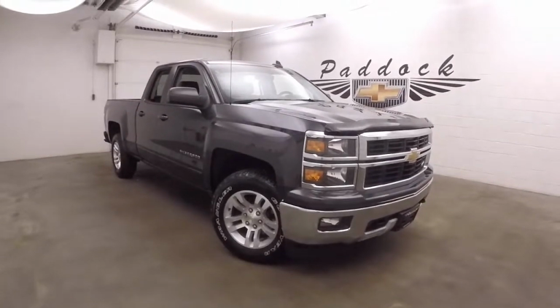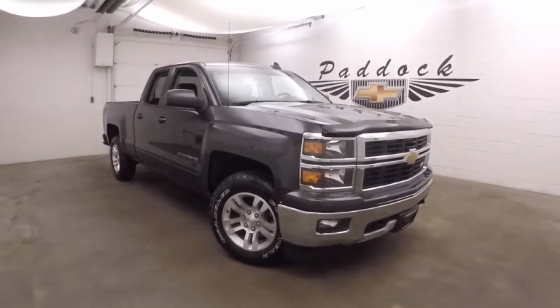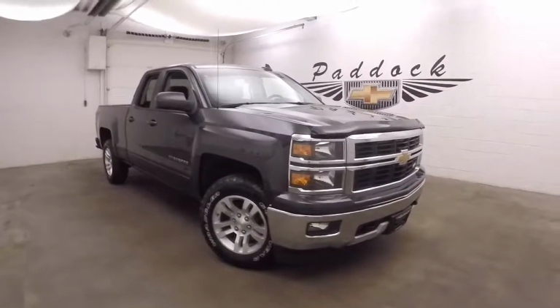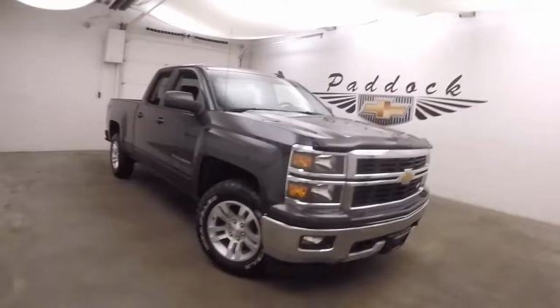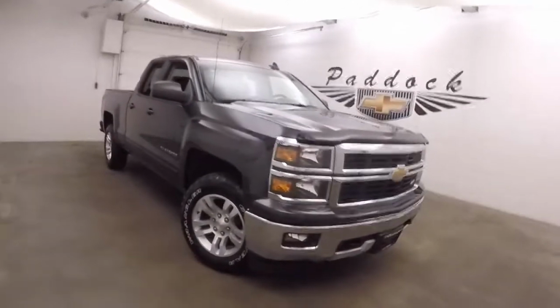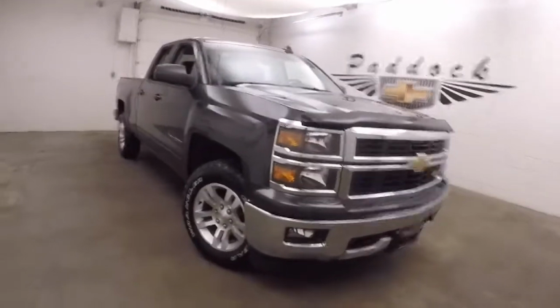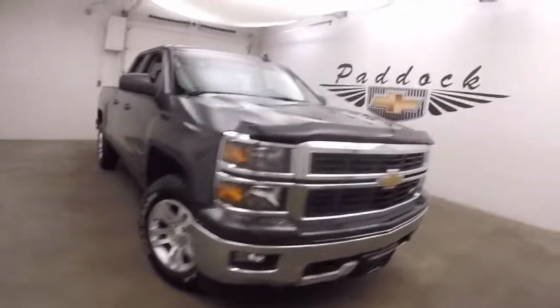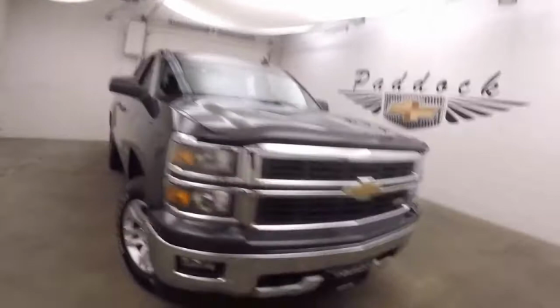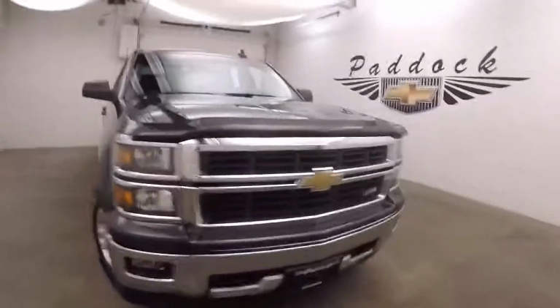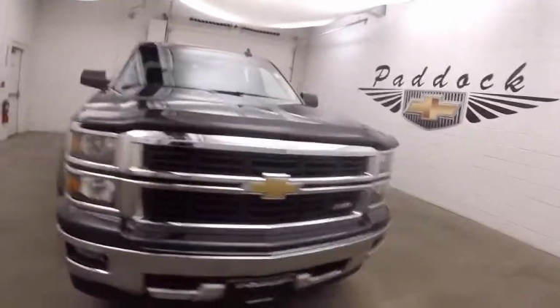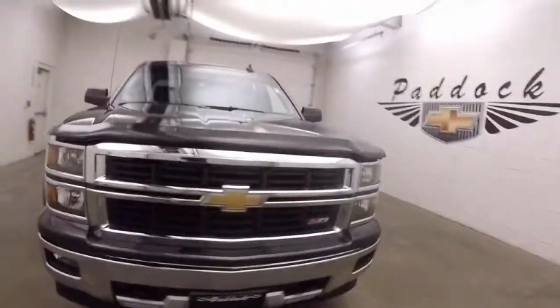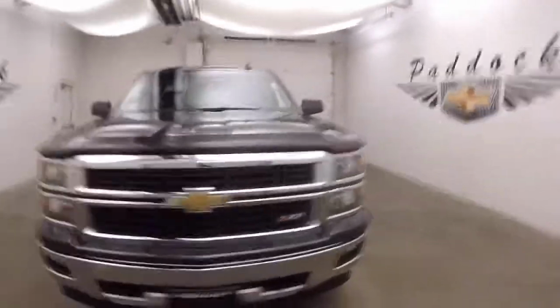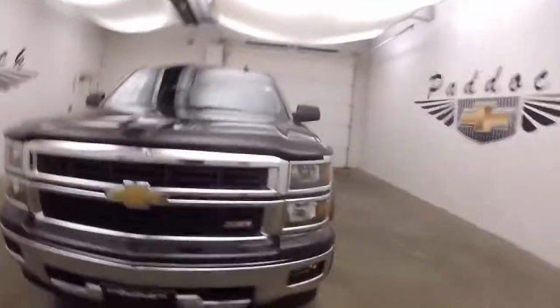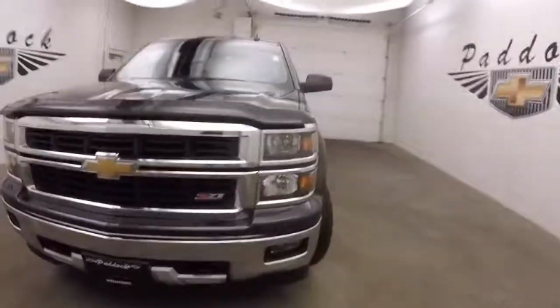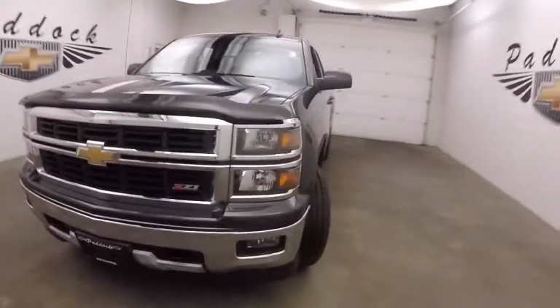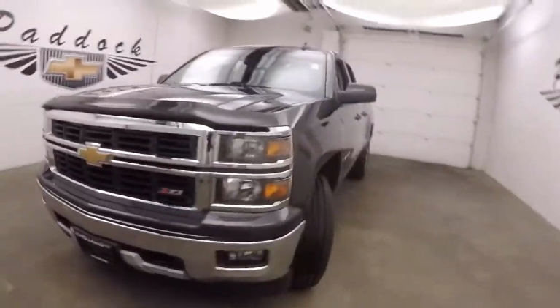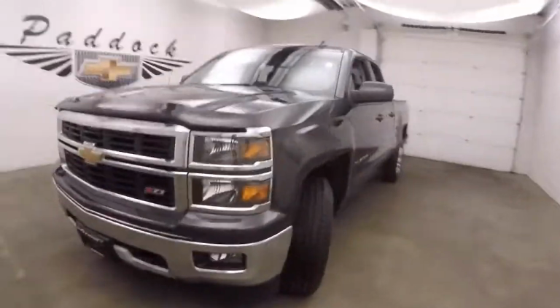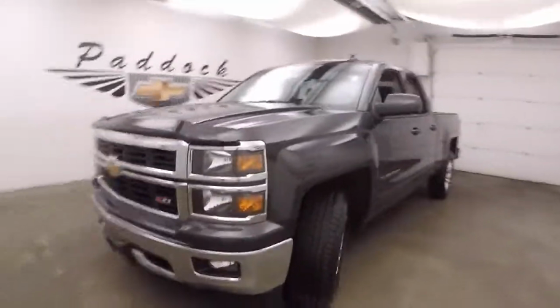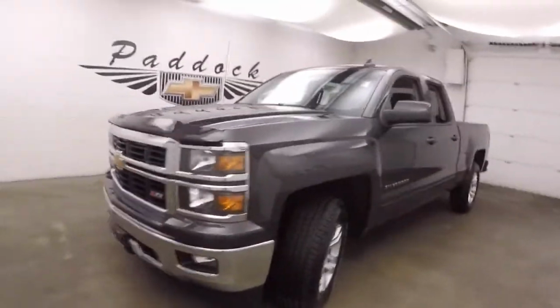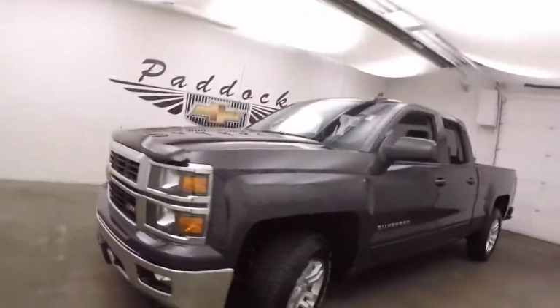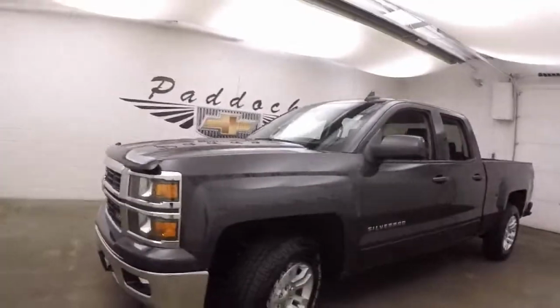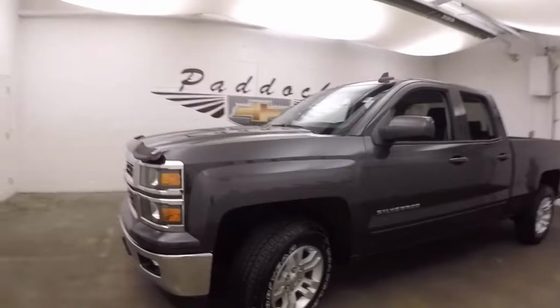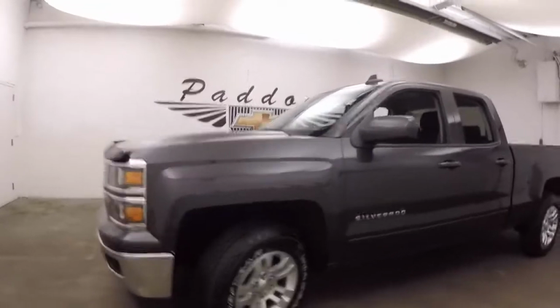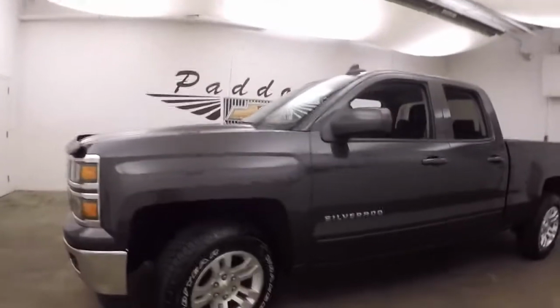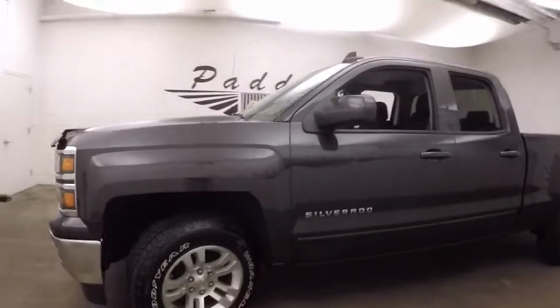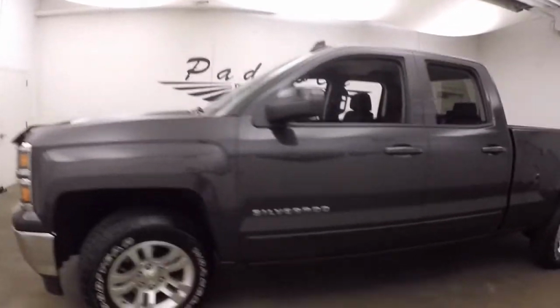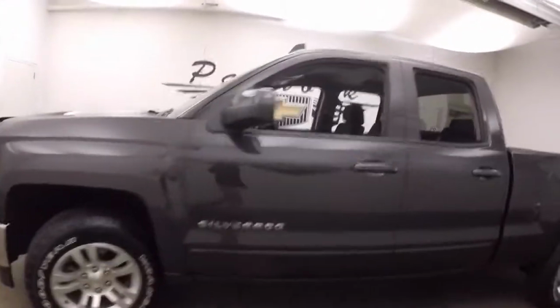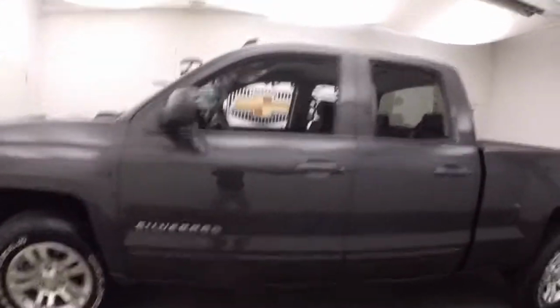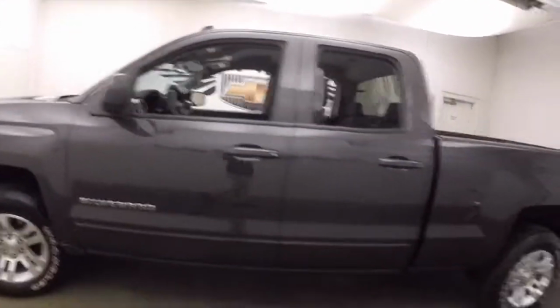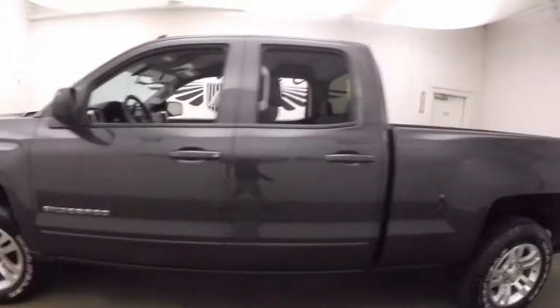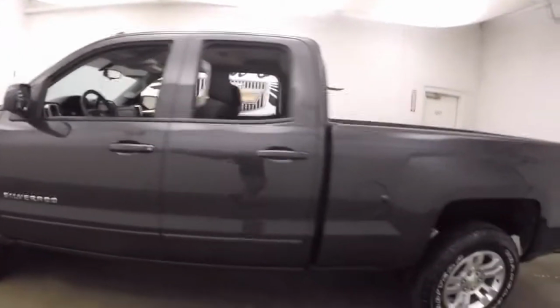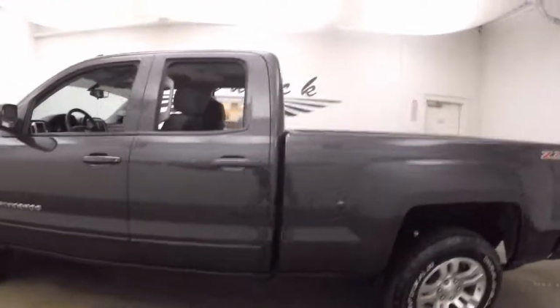It's a 2015 Chevy Silverado. It does have the Z71 off-road package. Nice kind of tungsten metallic color, nice alloy wheels, good tires. It does have the double door.